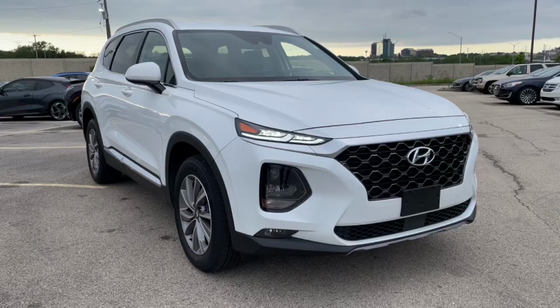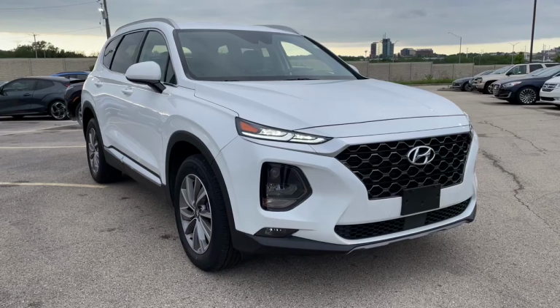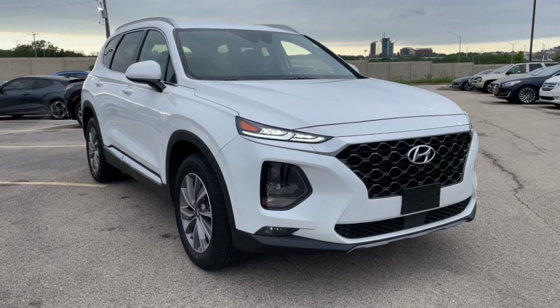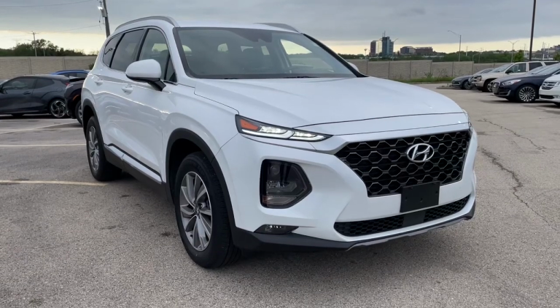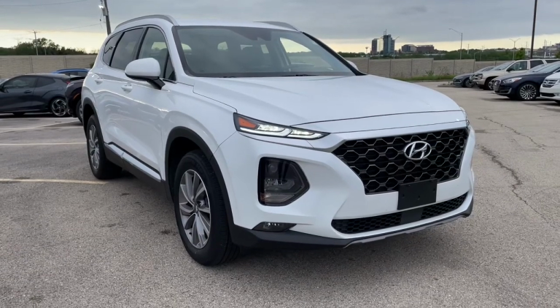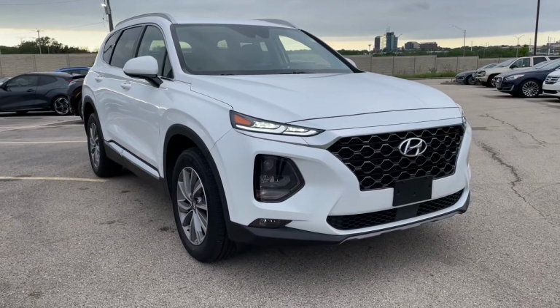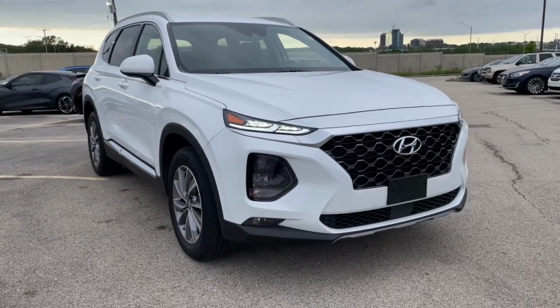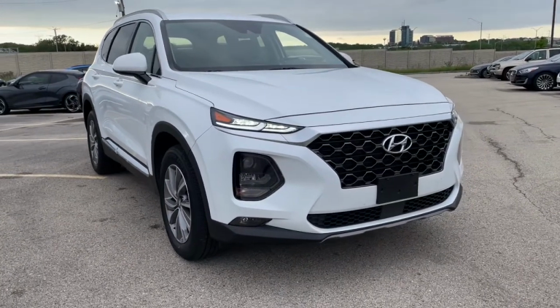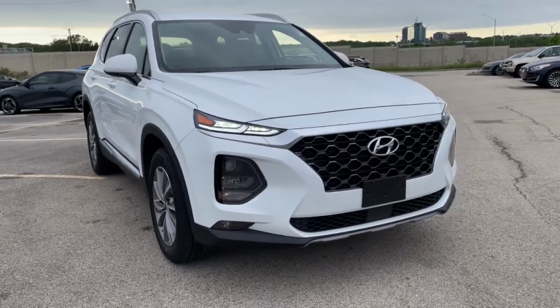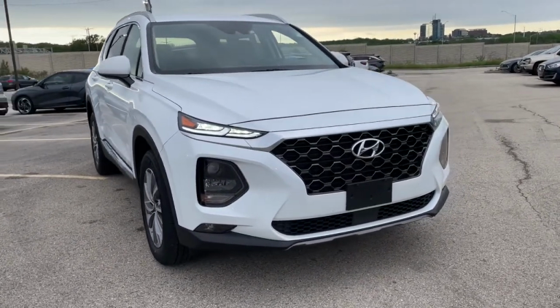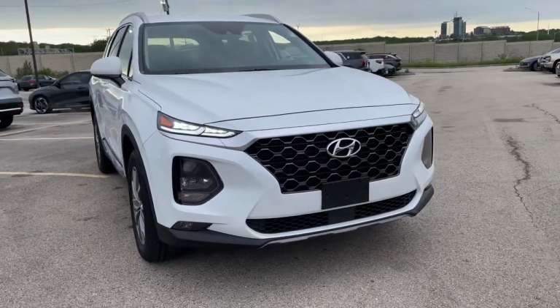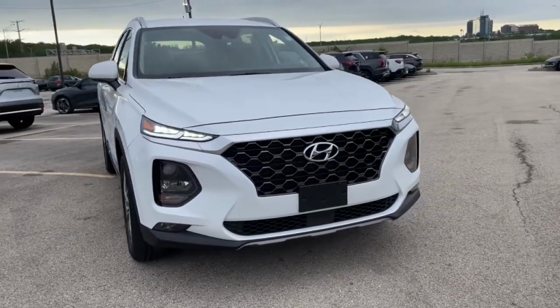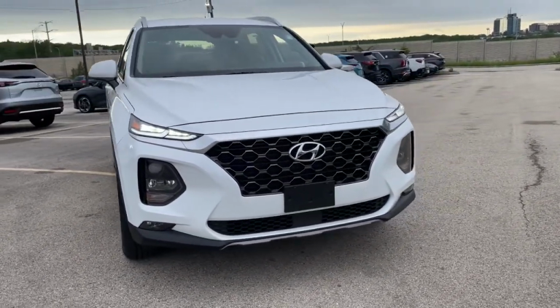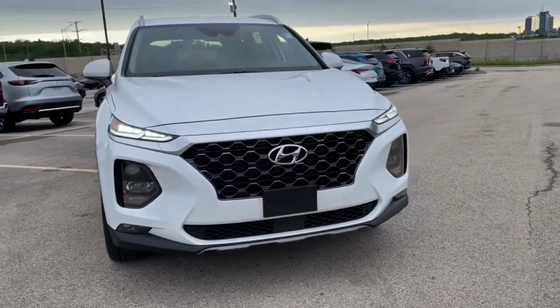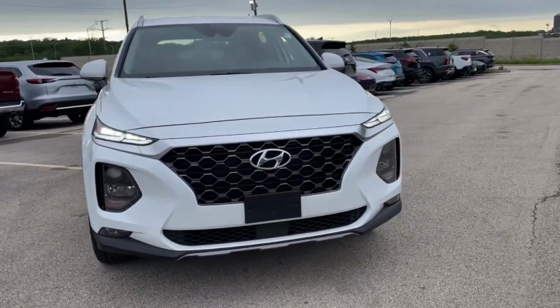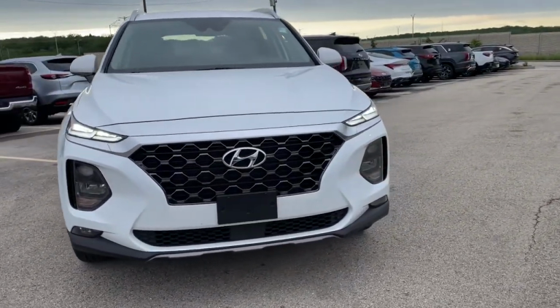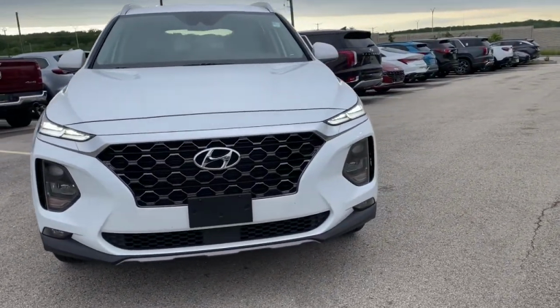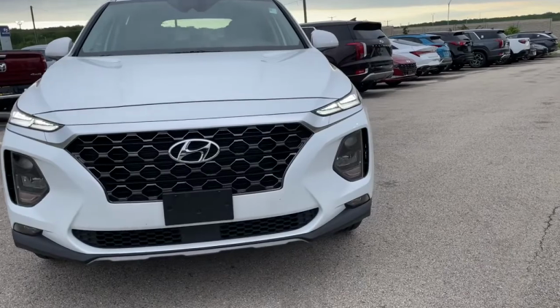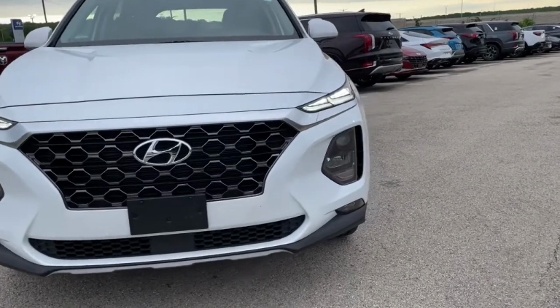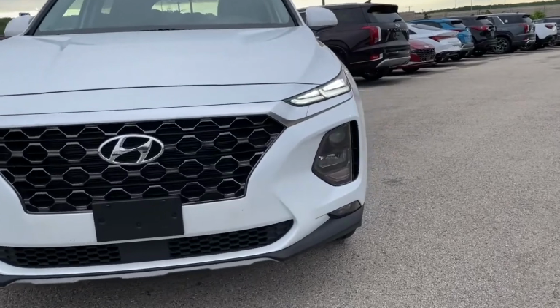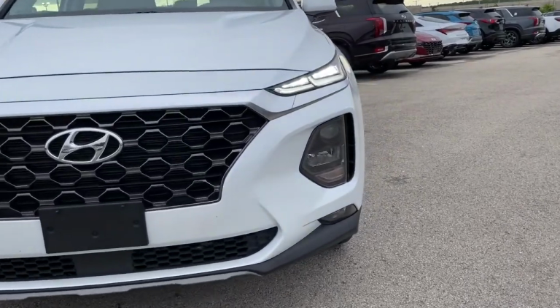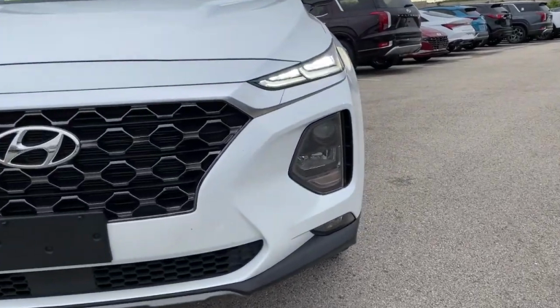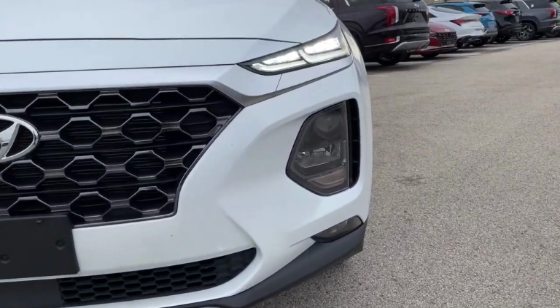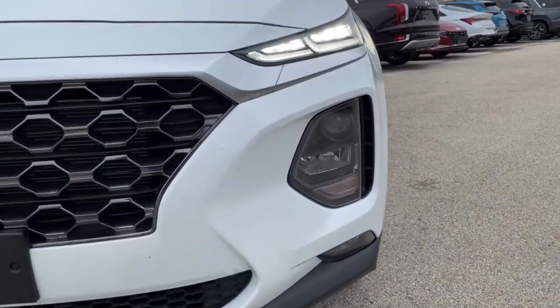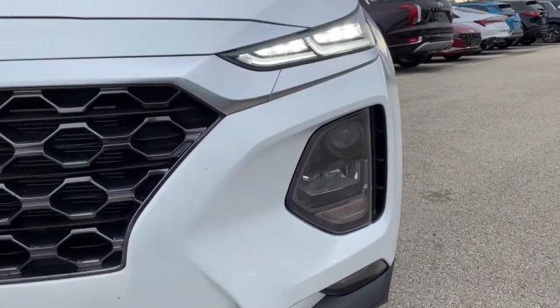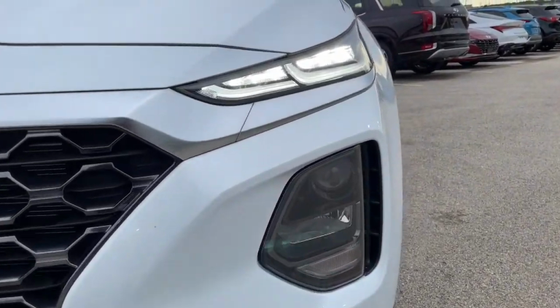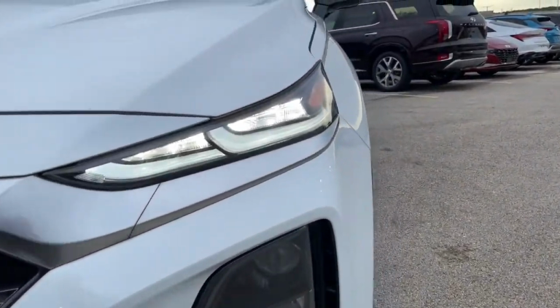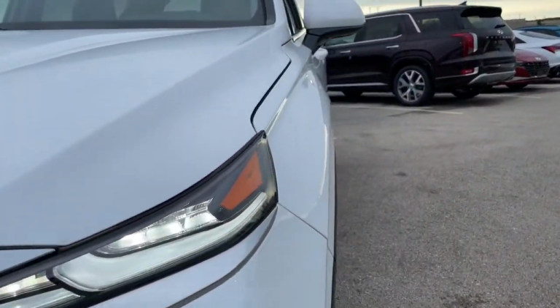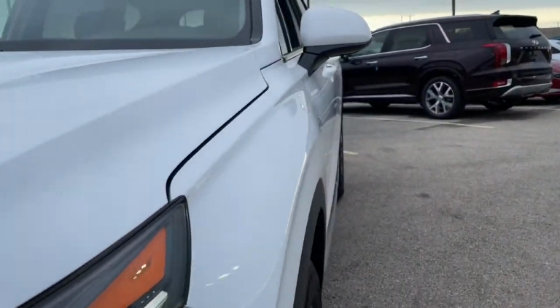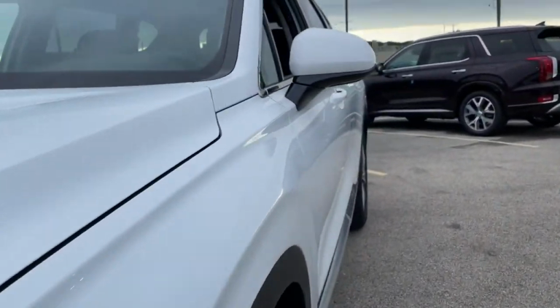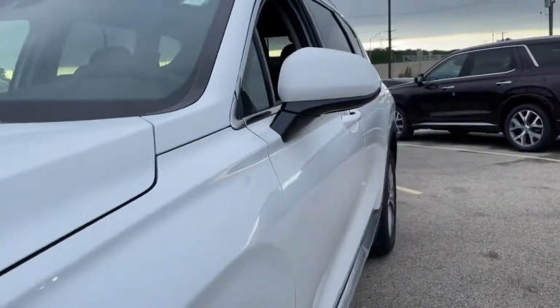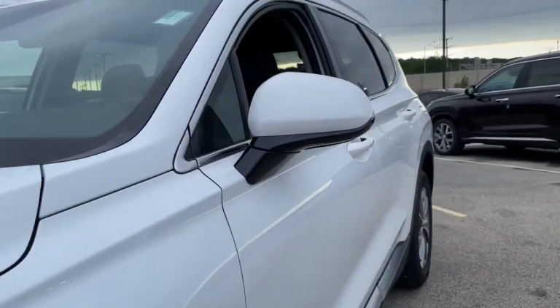Enjoy the view of this 2020 Hyundai Santa Fe. This vehicle still has fewer than 5,000 miles on the clock, so it won't last long.